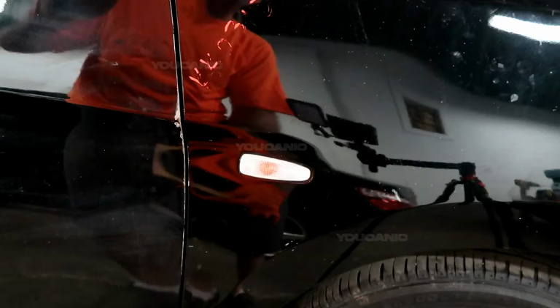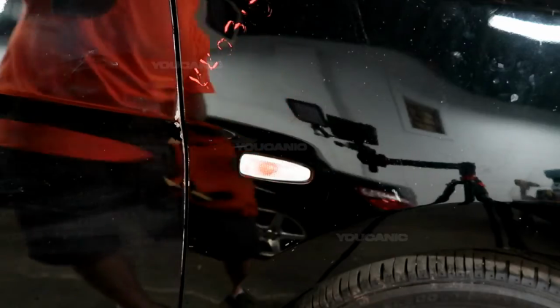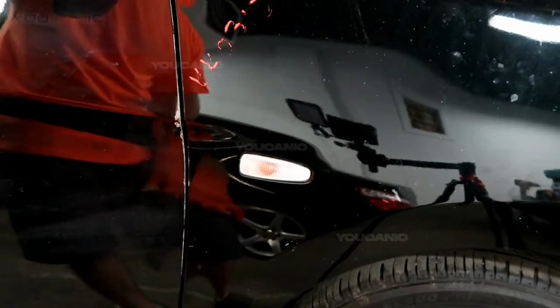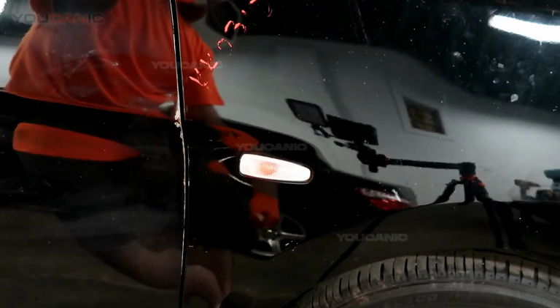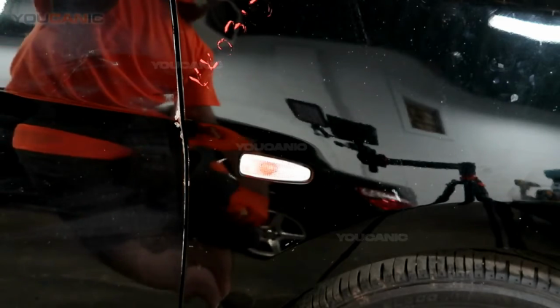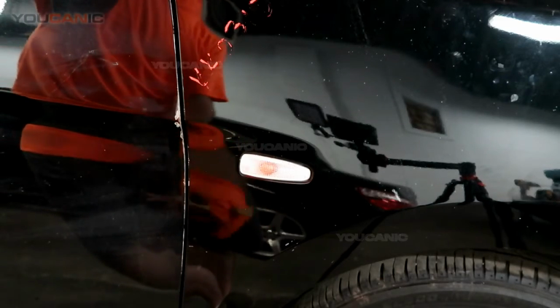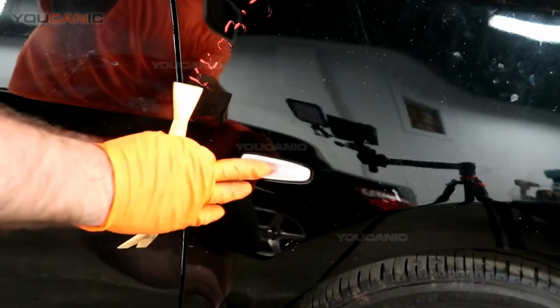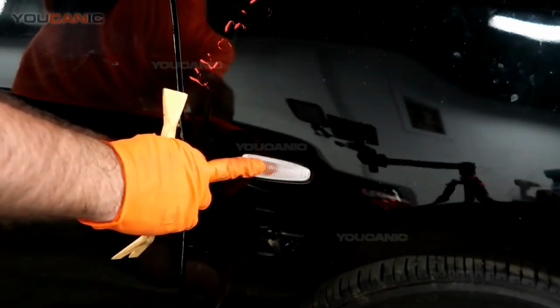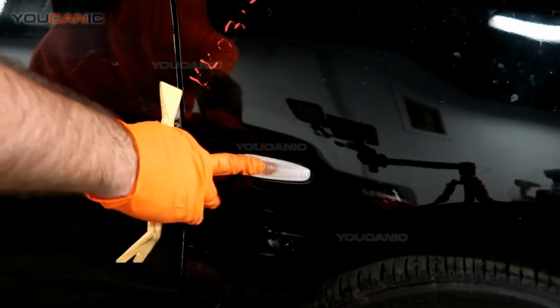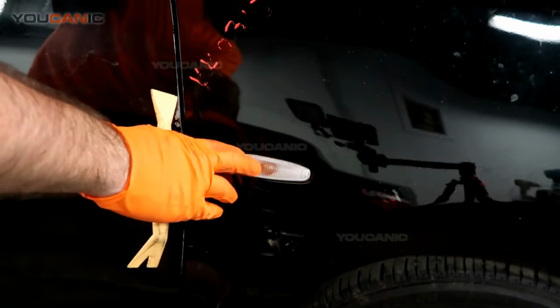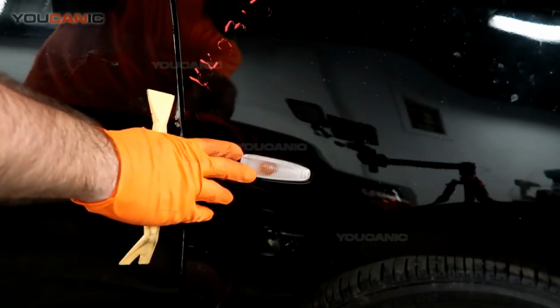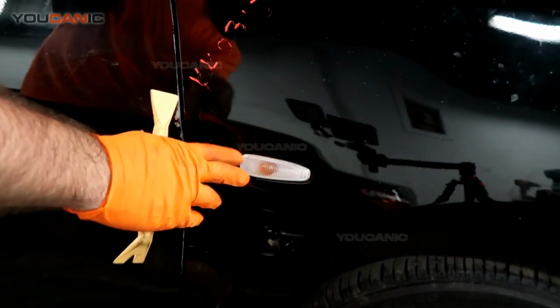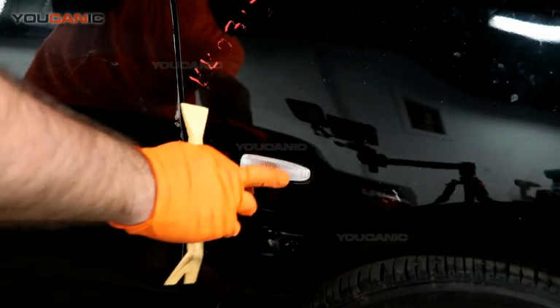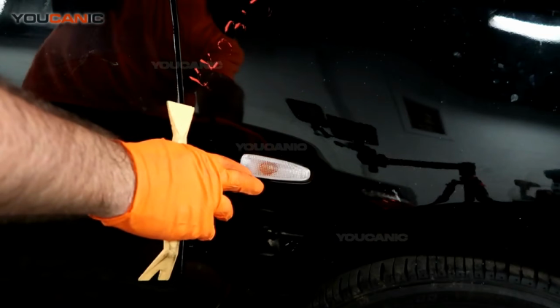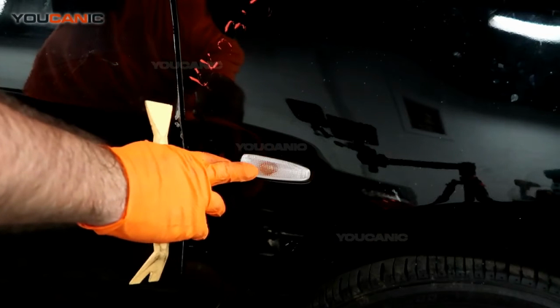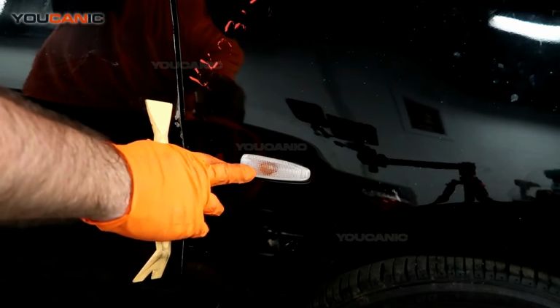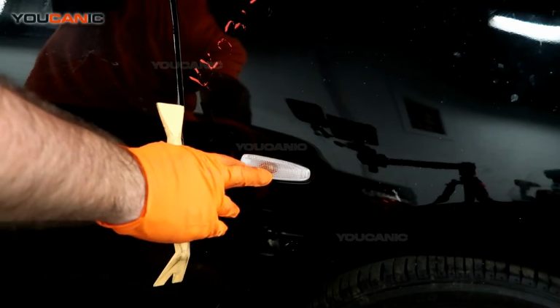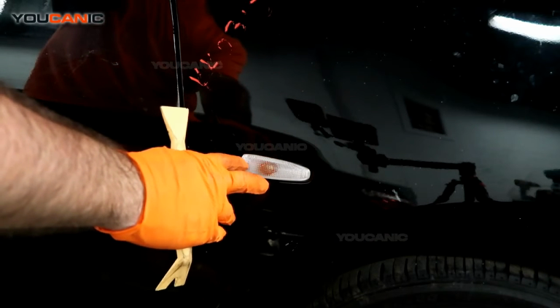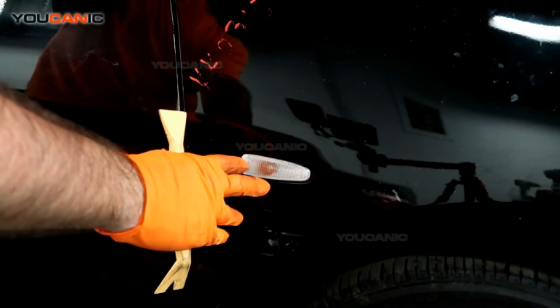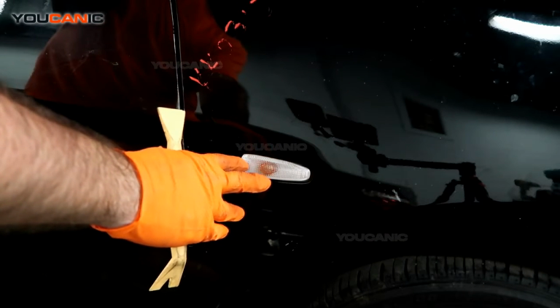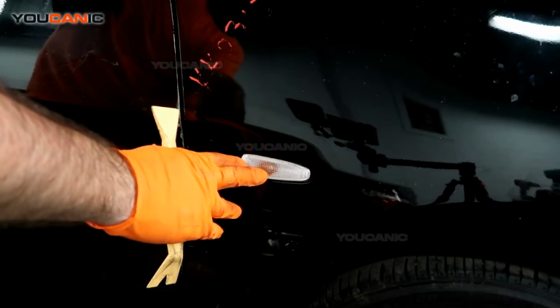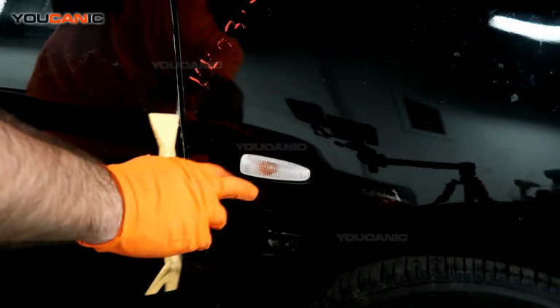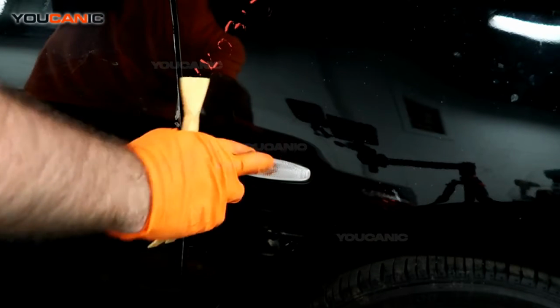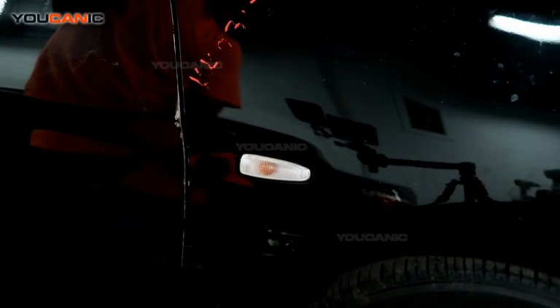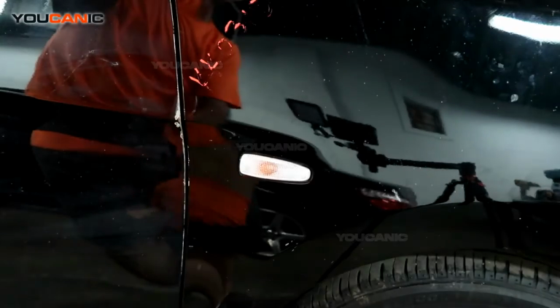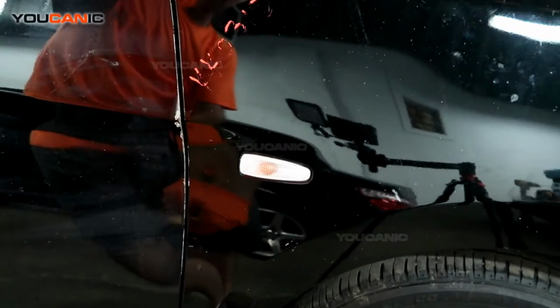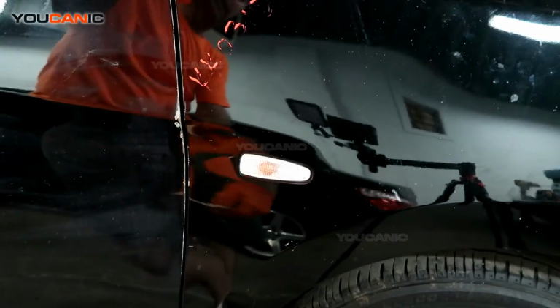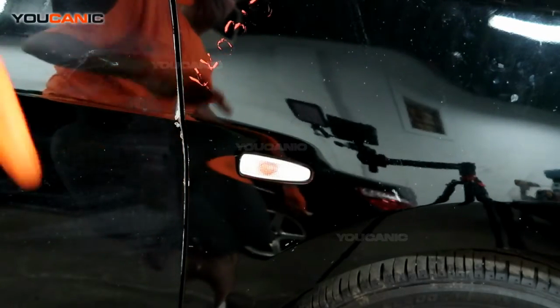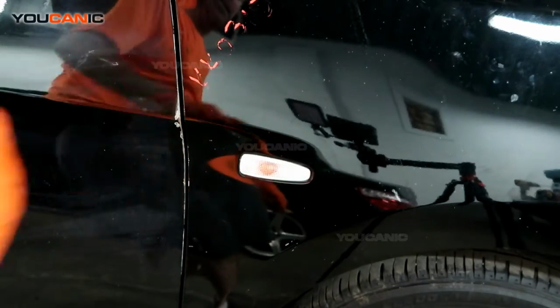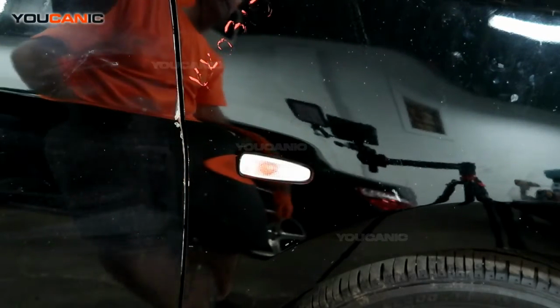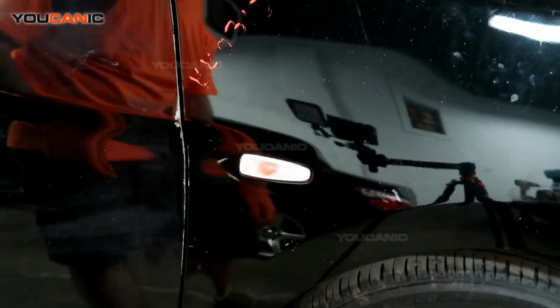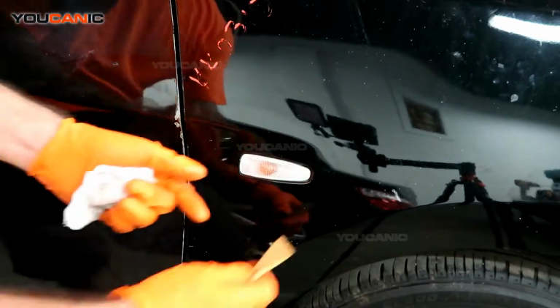We've got a 2020 Mitsubishi Mirage. We're going to go over how you'd replace this light bulb right here. This light bulb is a blinker, and also when you turn on the hazard lights, this is when this light bulb would turn on. So say it's out and you want to go ahead and replace it.